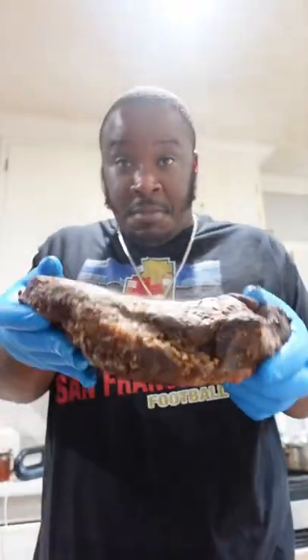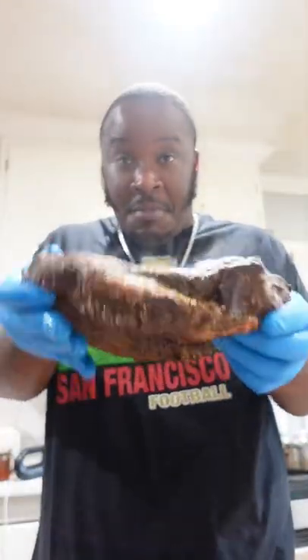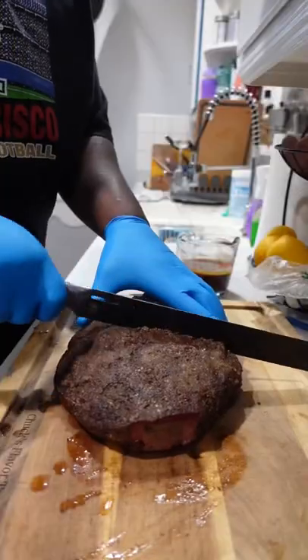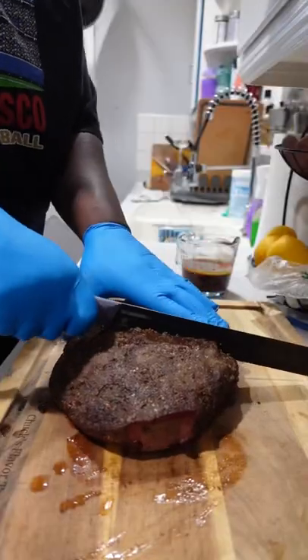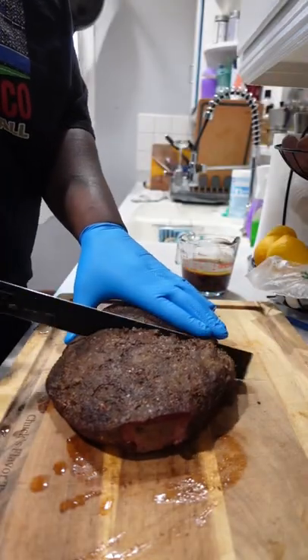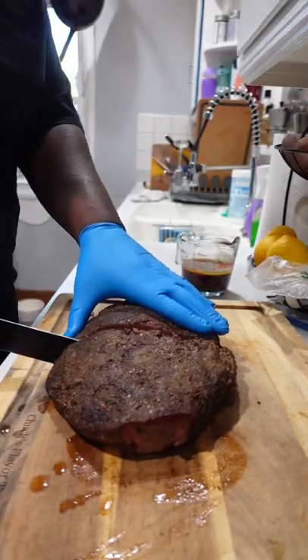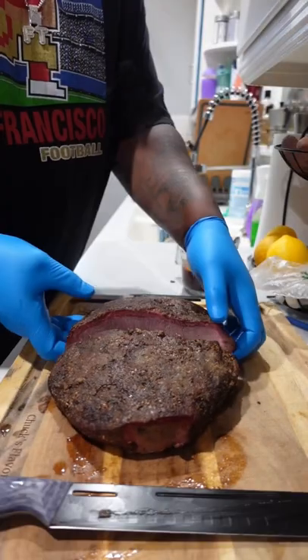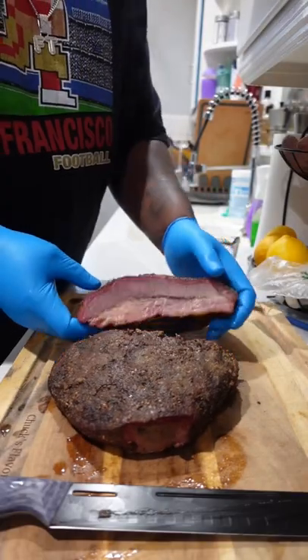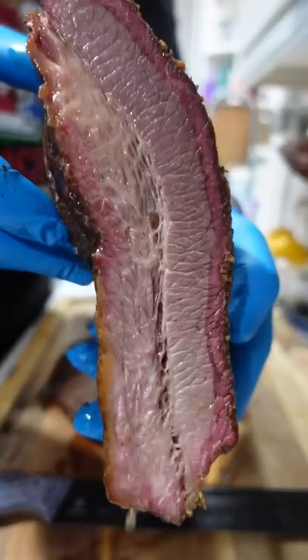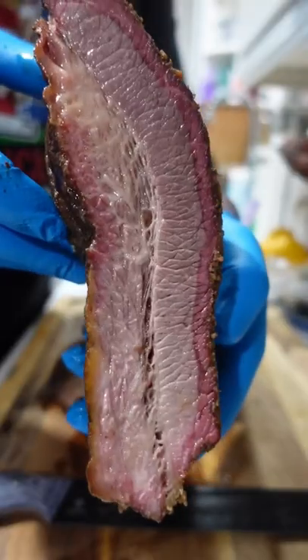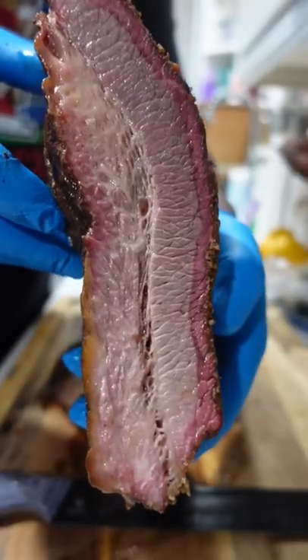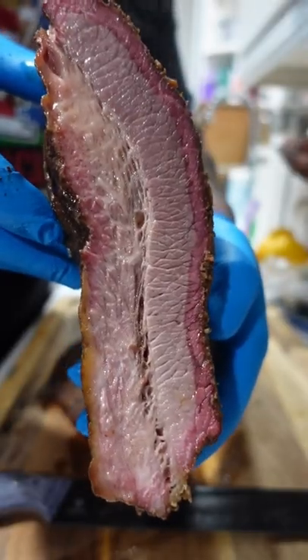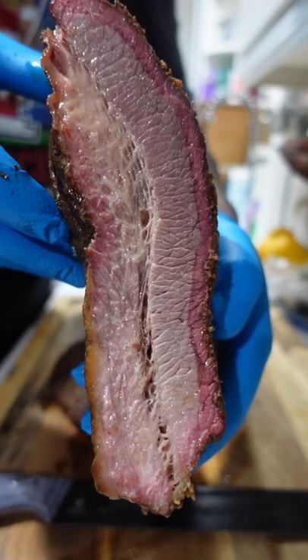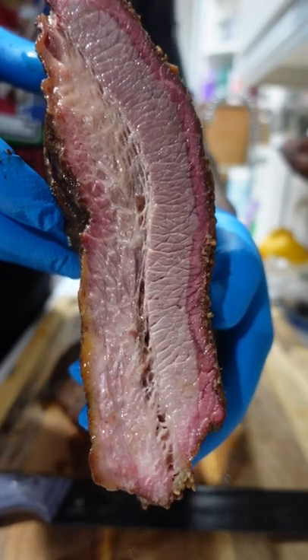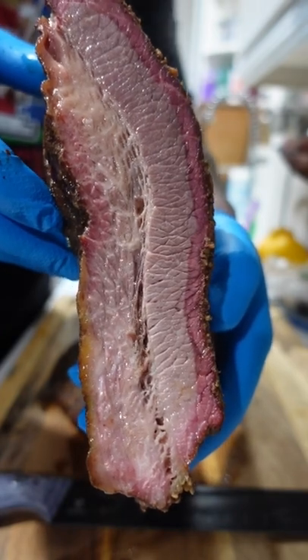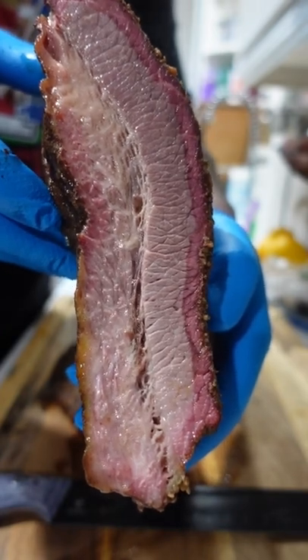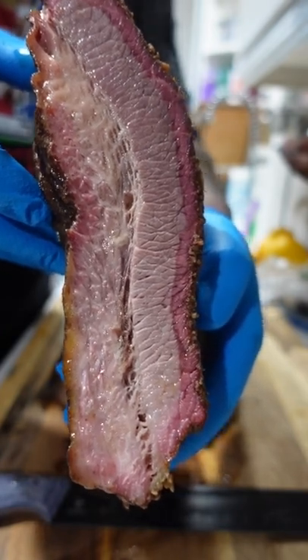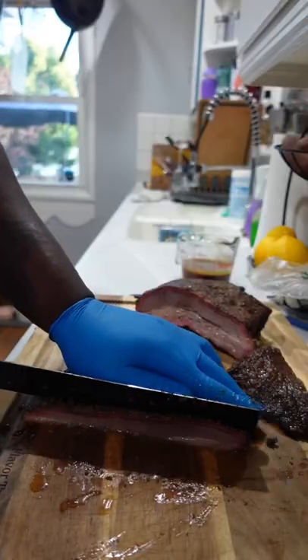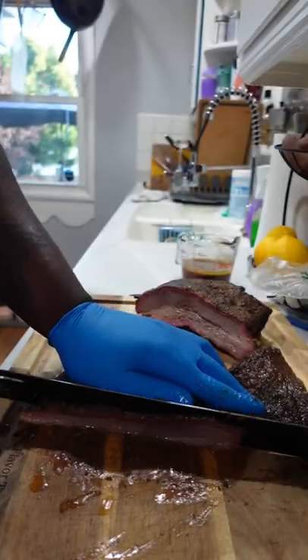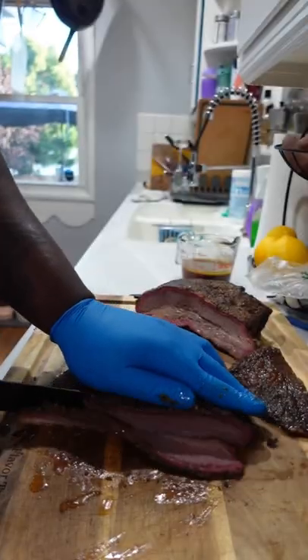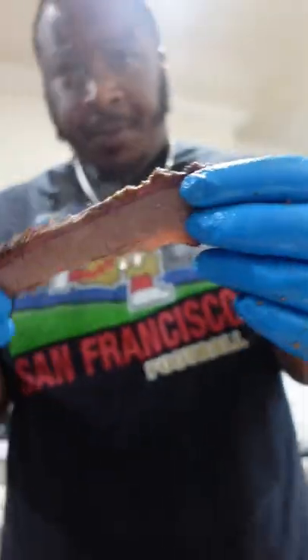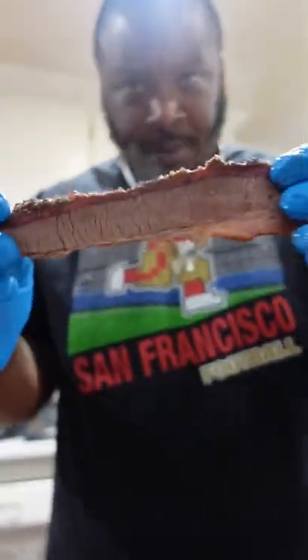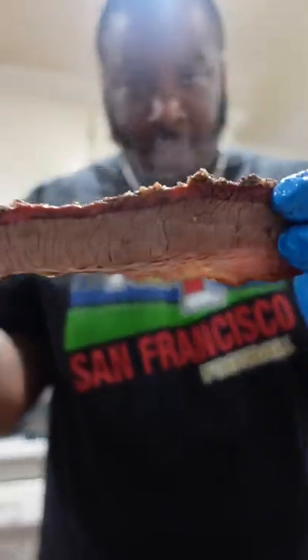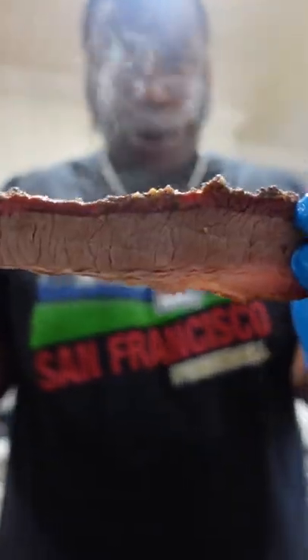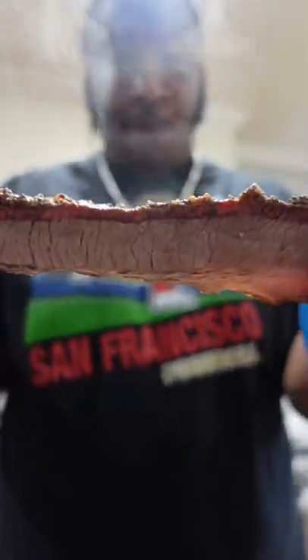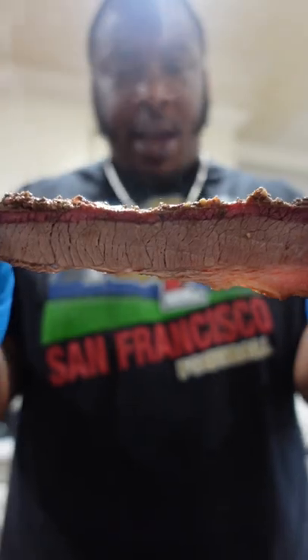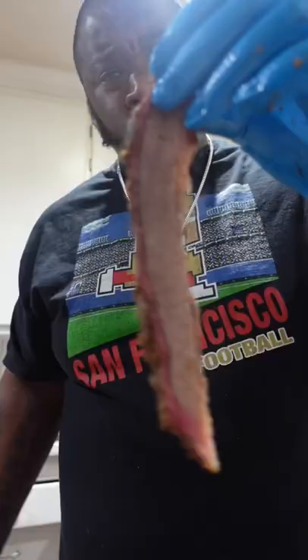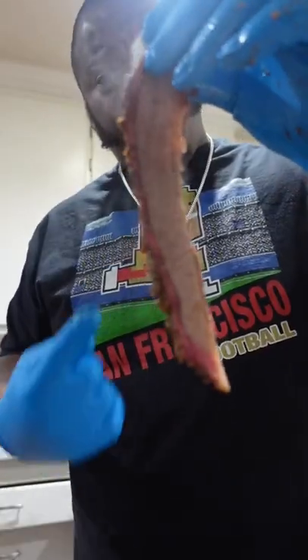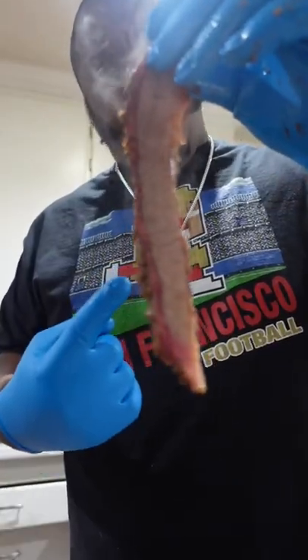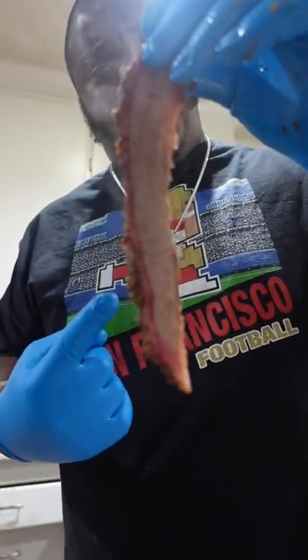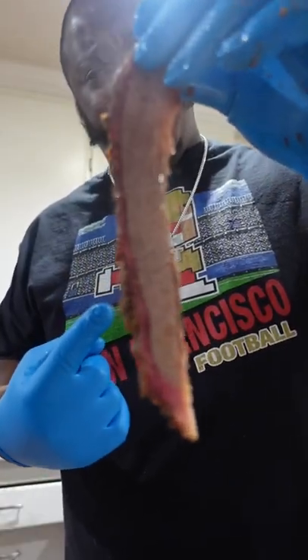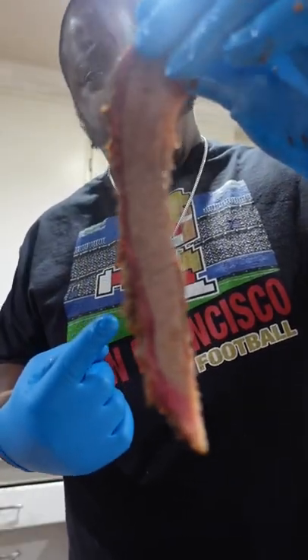Until it's probe tender. This thing right here cuts like butter and oh Lord, it's juicy like Lucy. Don't squeeze your brisket. Beautiful smoke ring — holds up on its own.